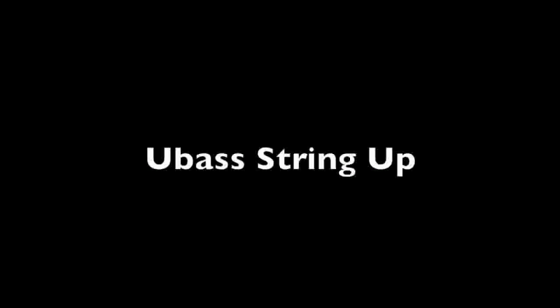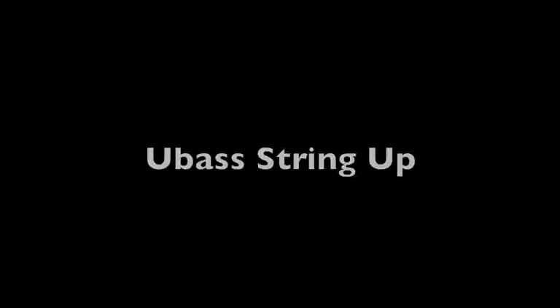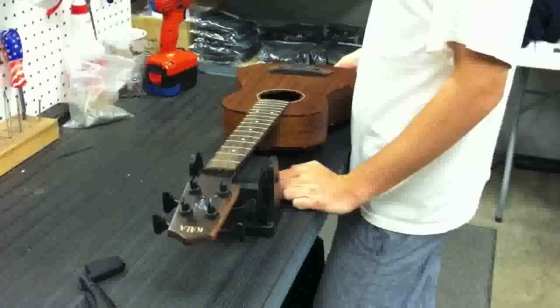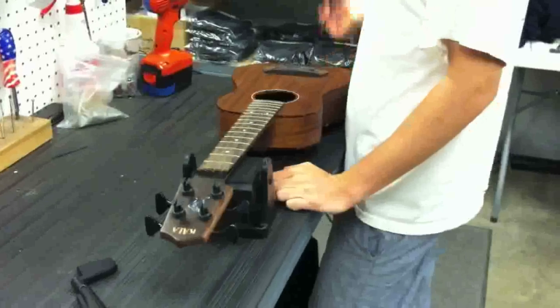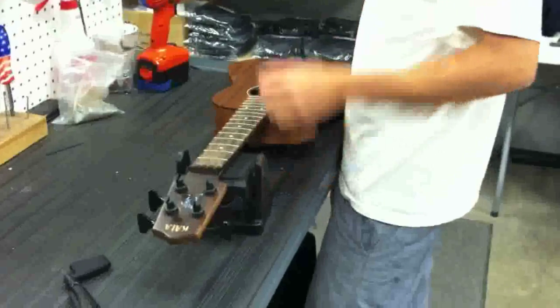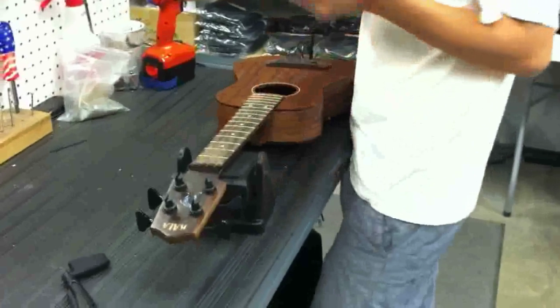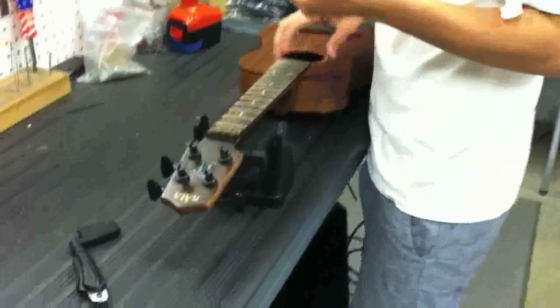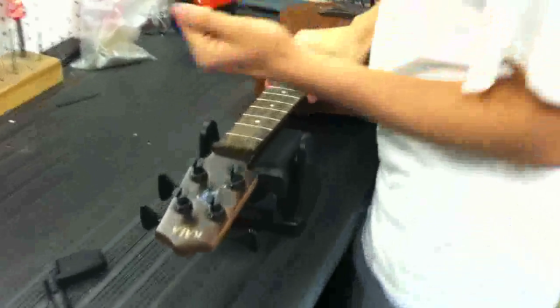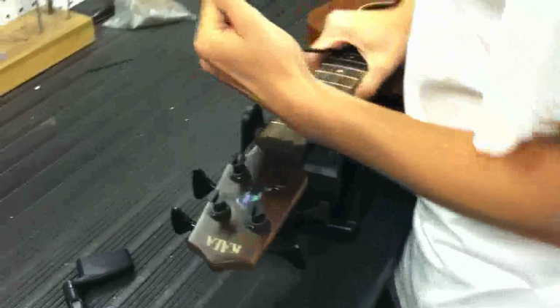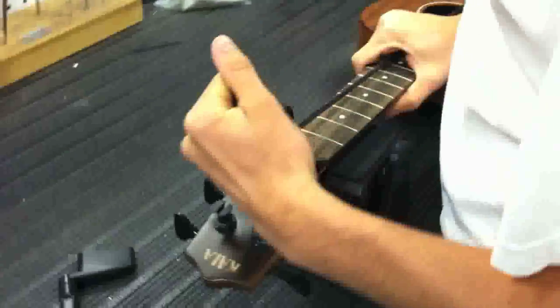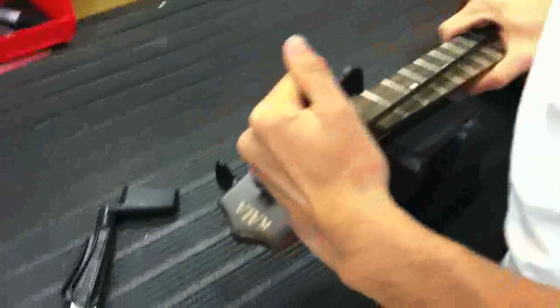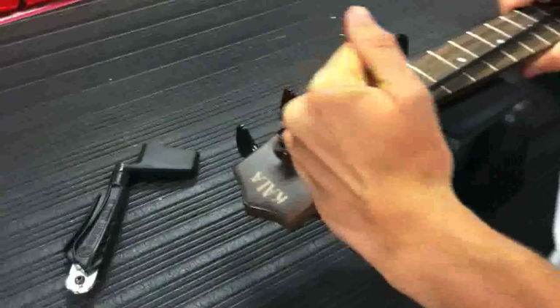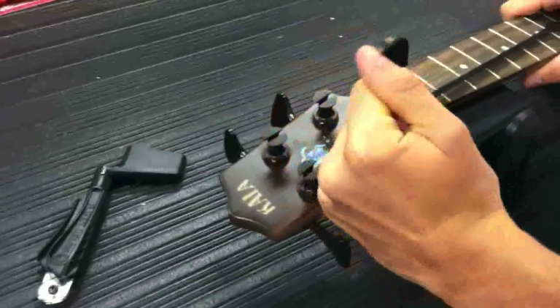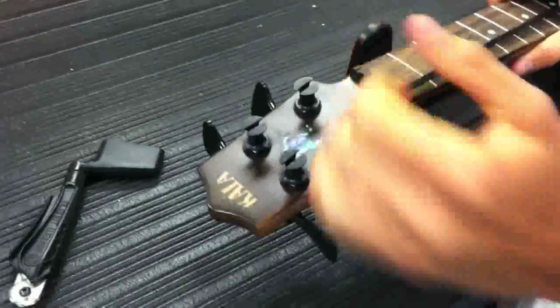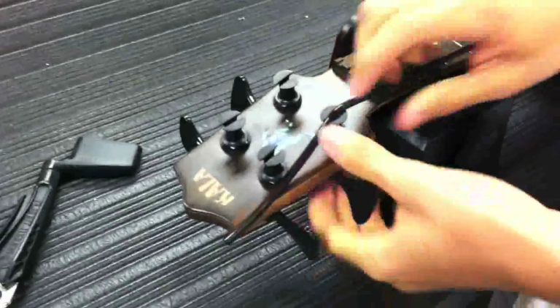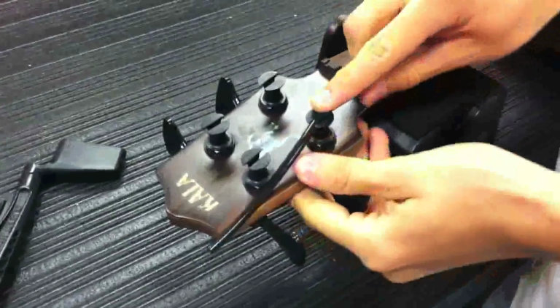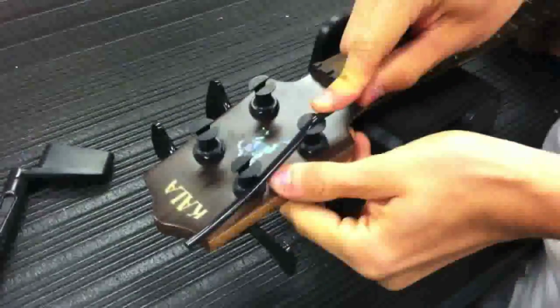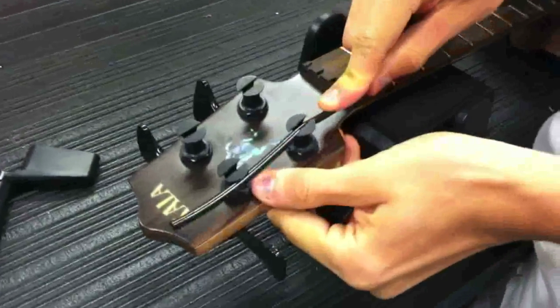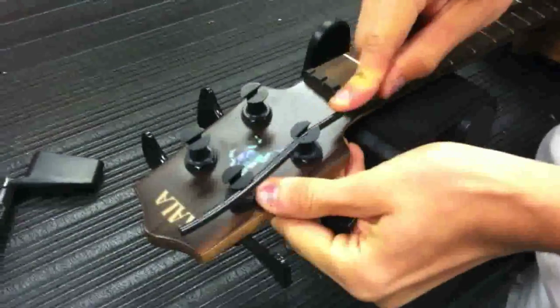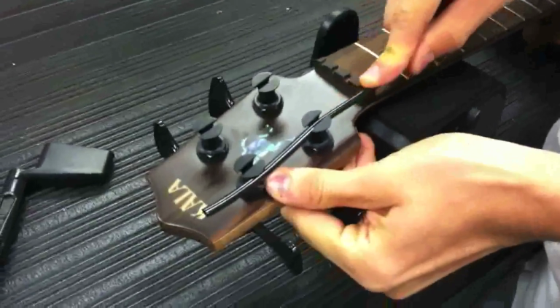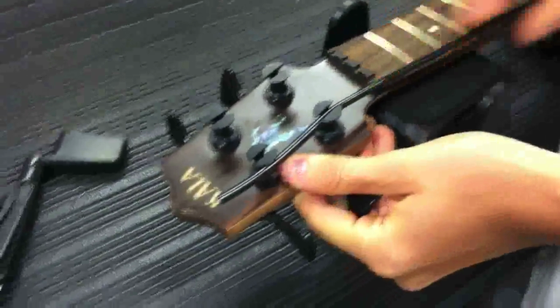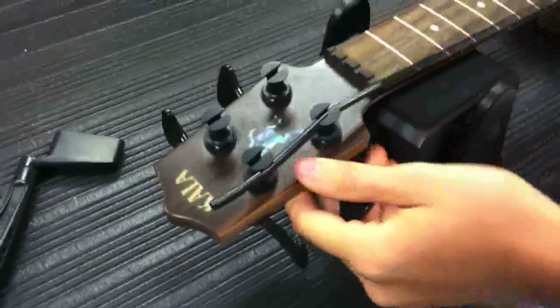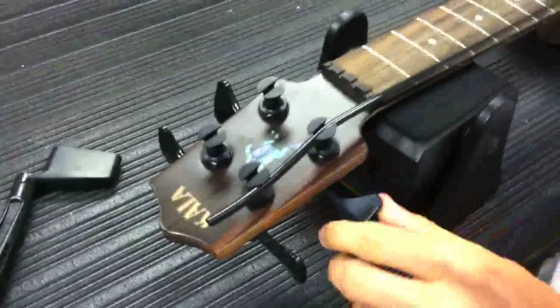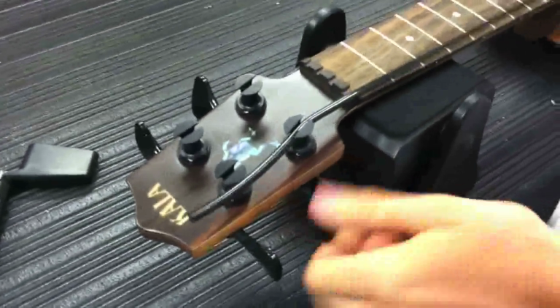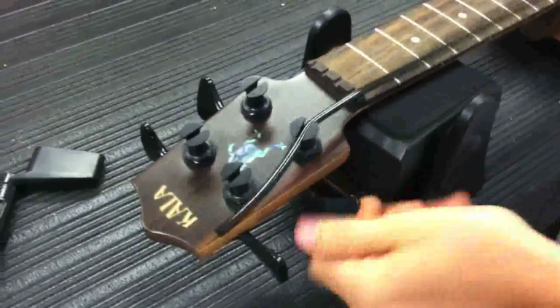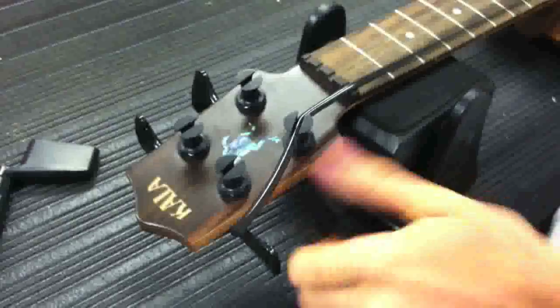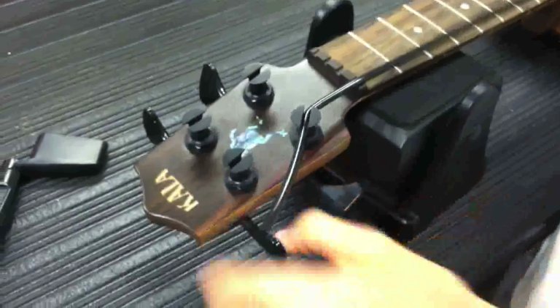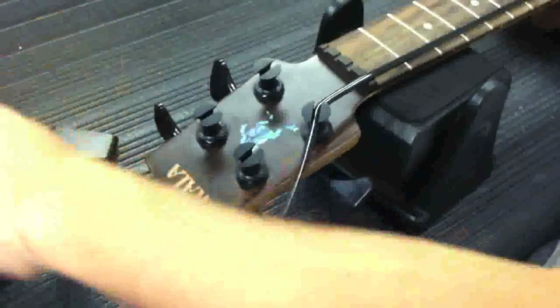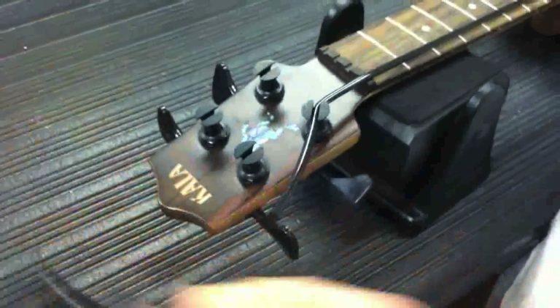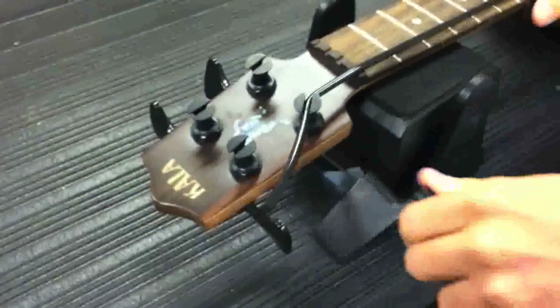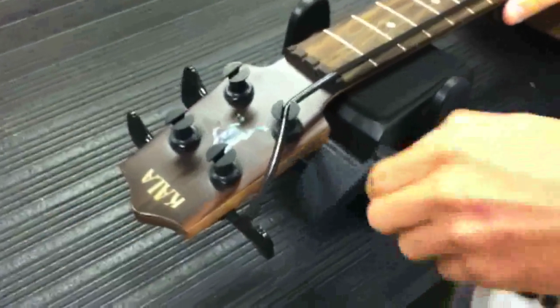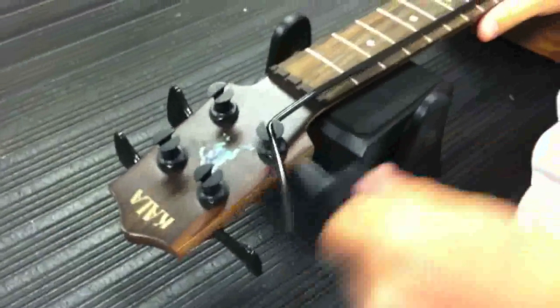Hi, this is Benny with Kala, and today we're going to show you how you can string up your U-Bass. You have to remember that these strings are different materials, so they do stretch out, and that also means they're a little harder to work with sometimes.